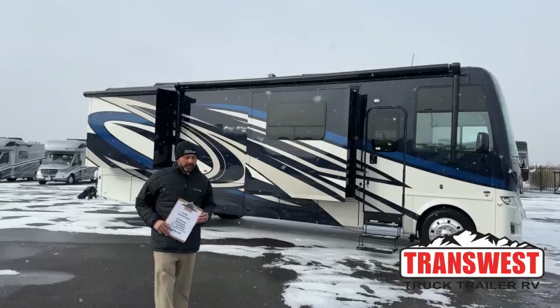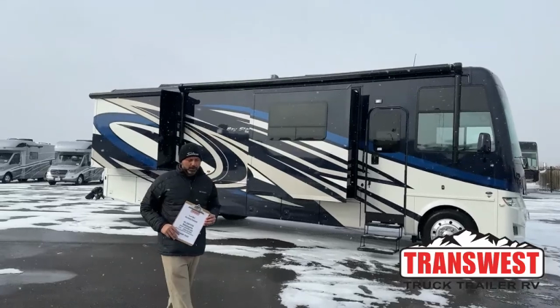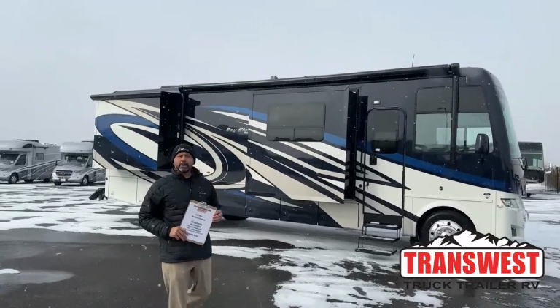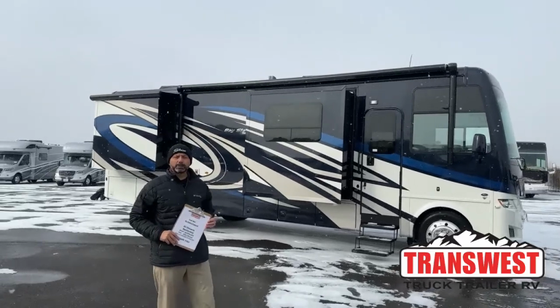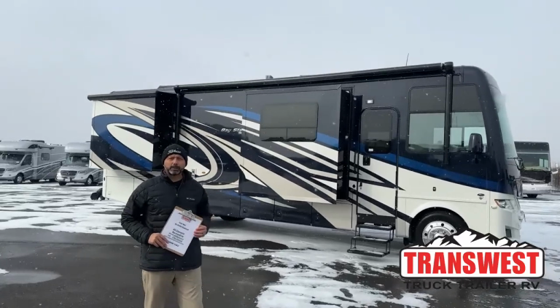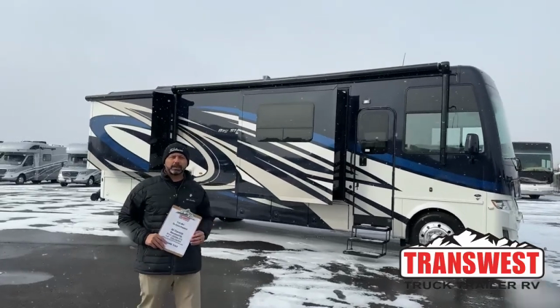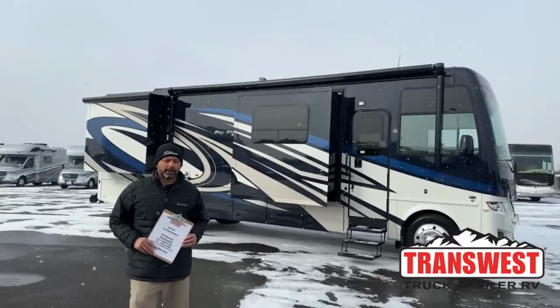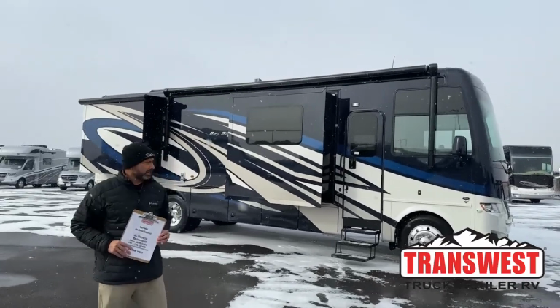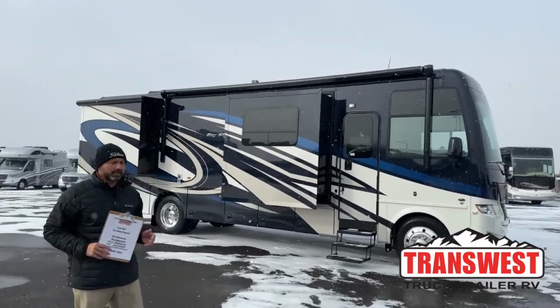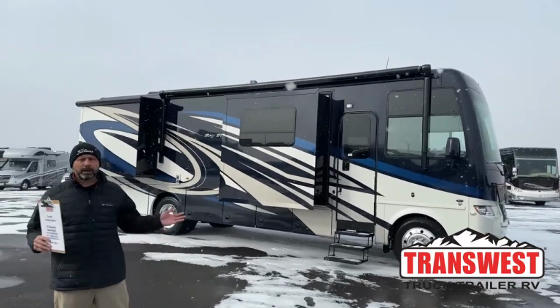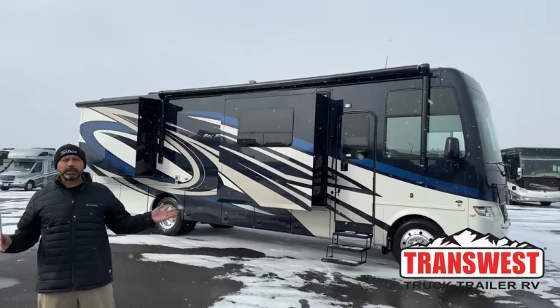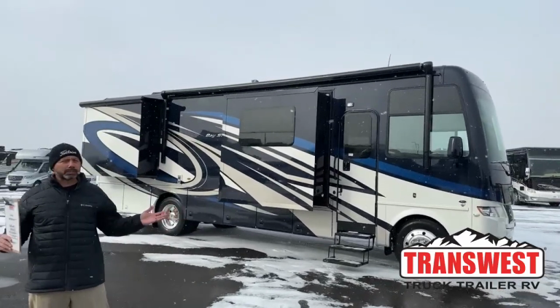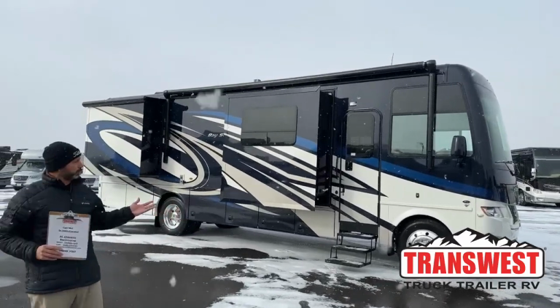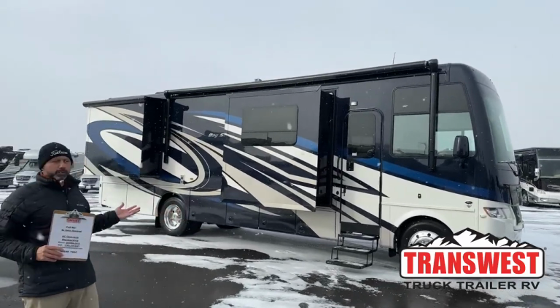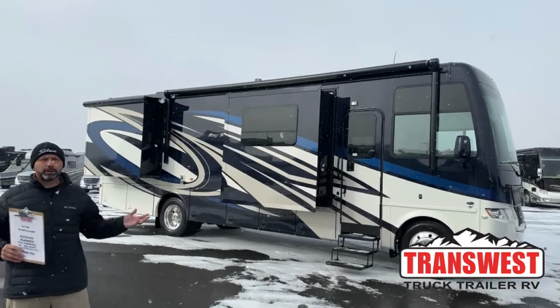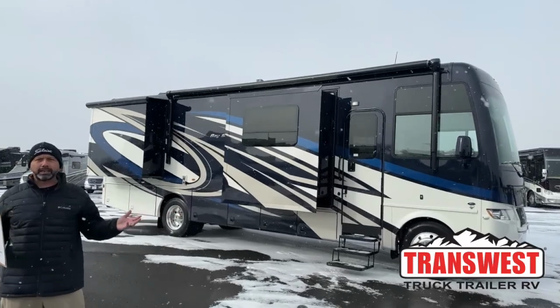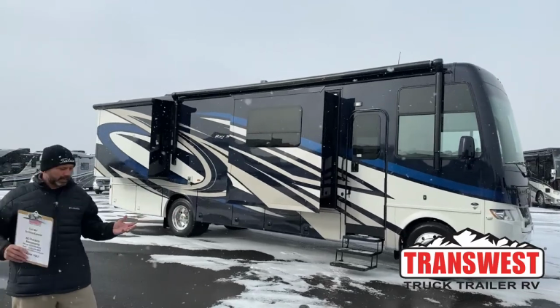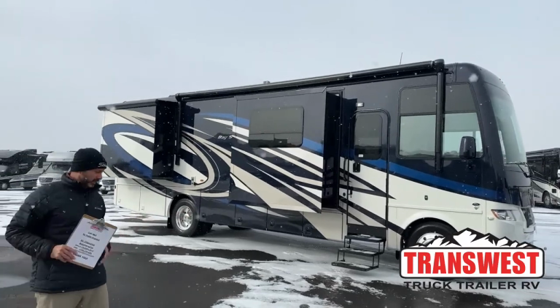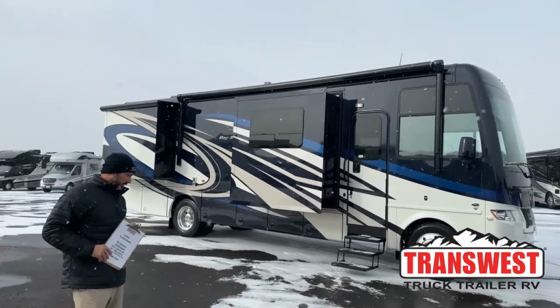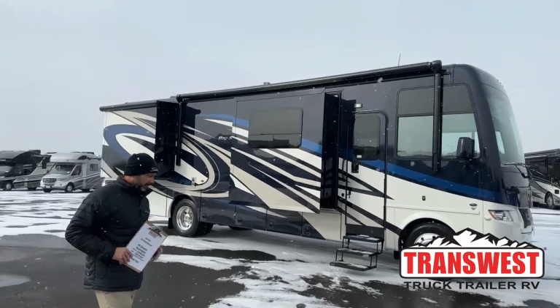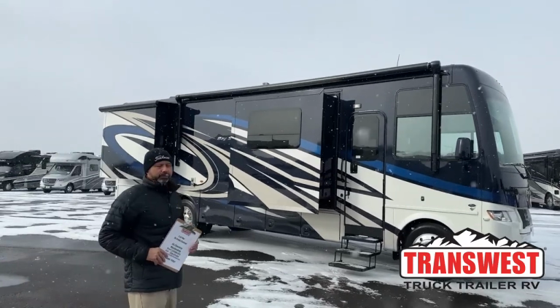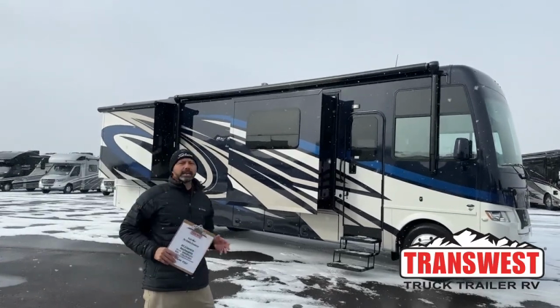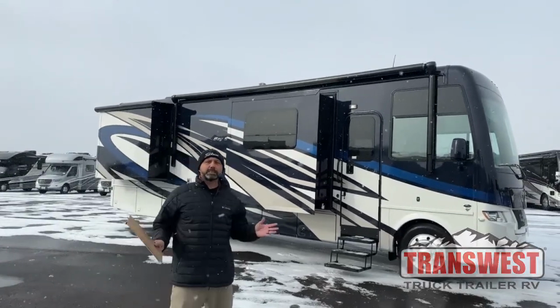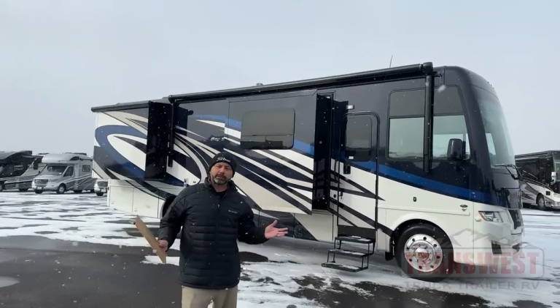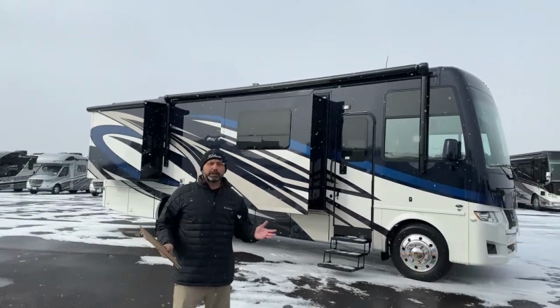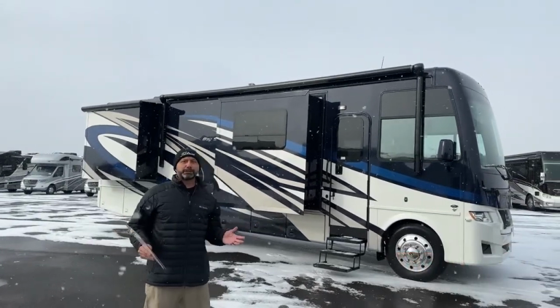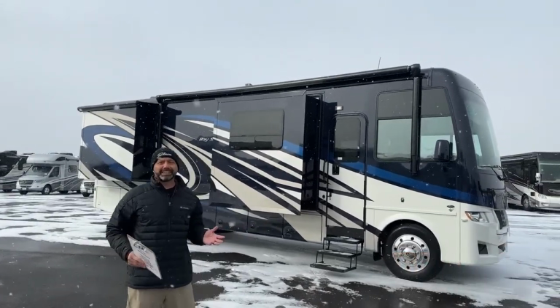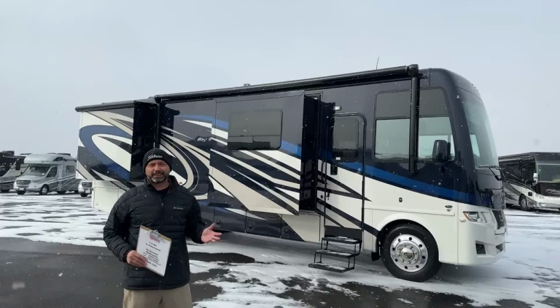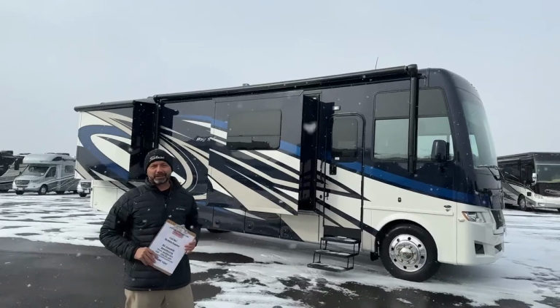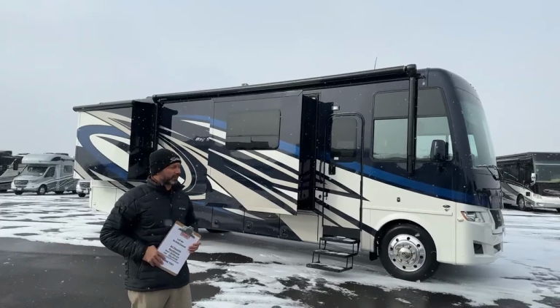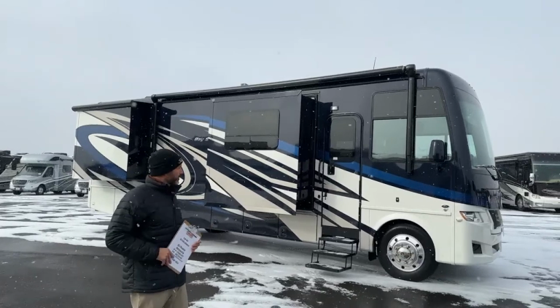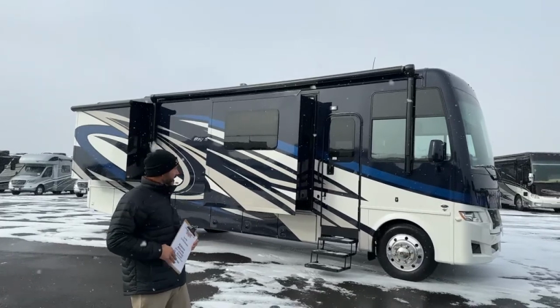Good morning and welcome to Transwest Truck Trailer RV. Merry Christmas — it's a beautiful snowy day today. Just kidding, I know it's not Christmas, but it sure feels like it here in Frederick, Colorado right now.